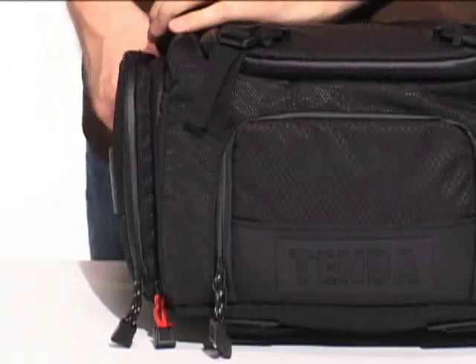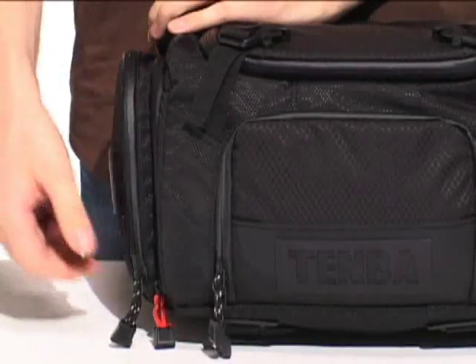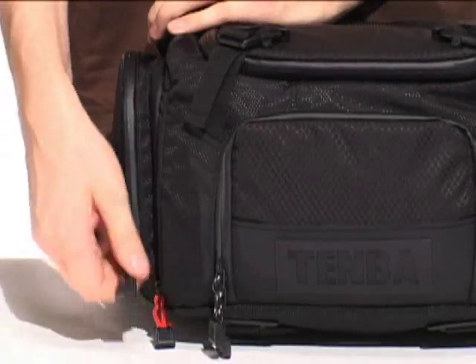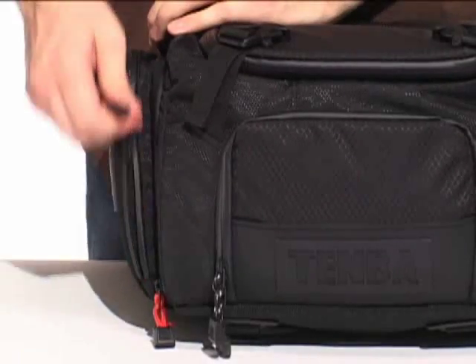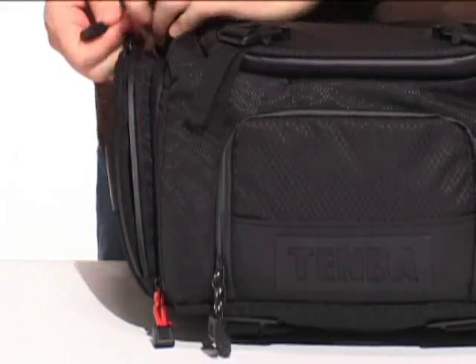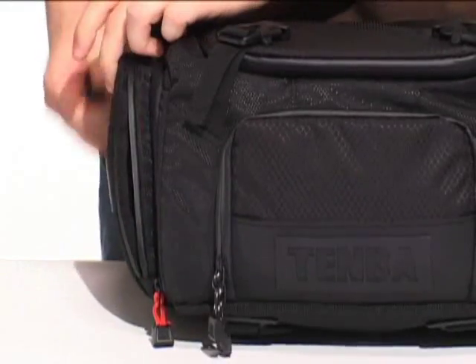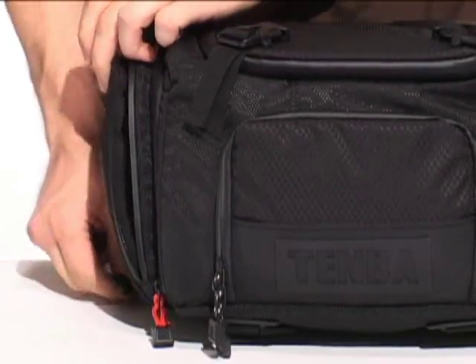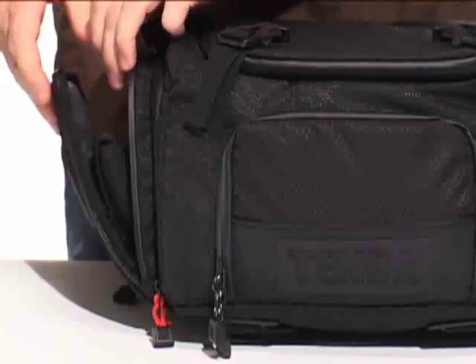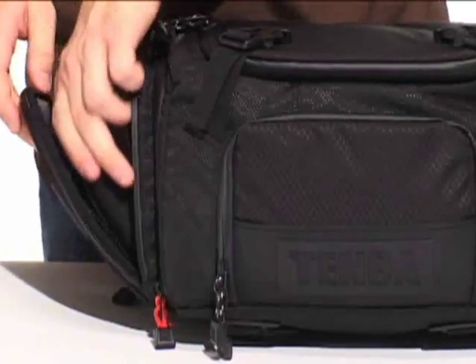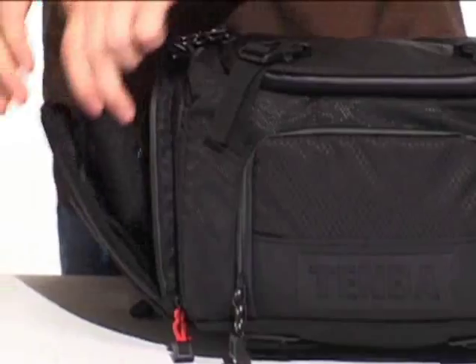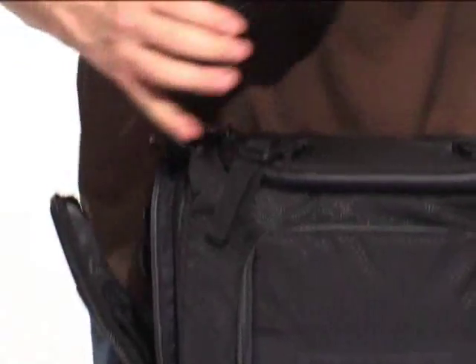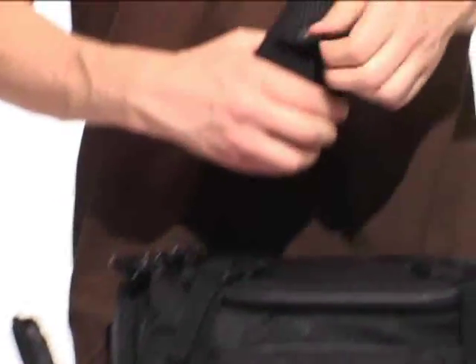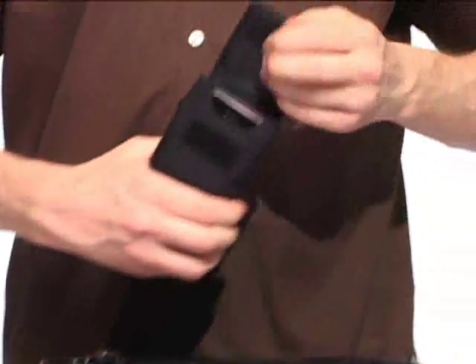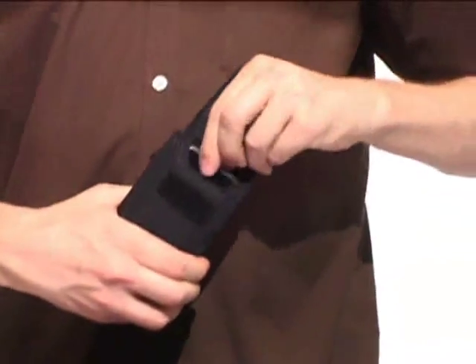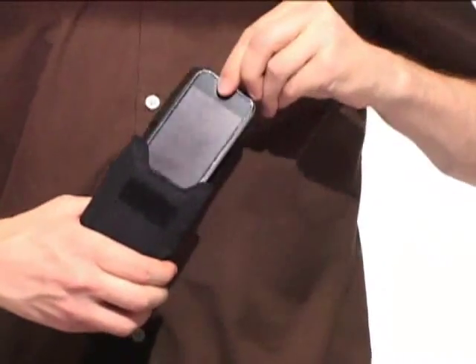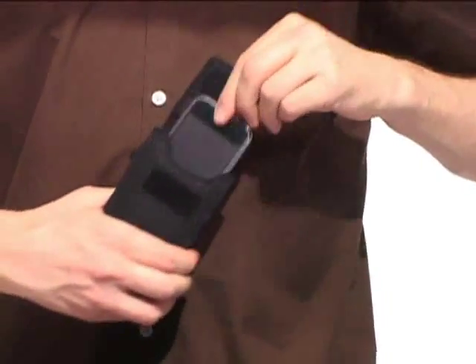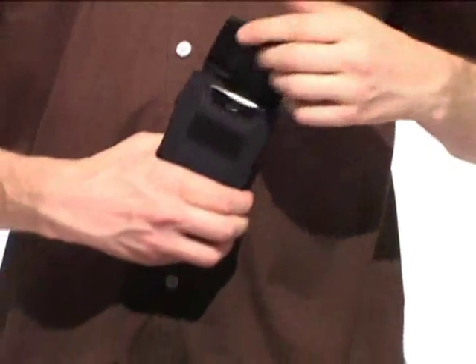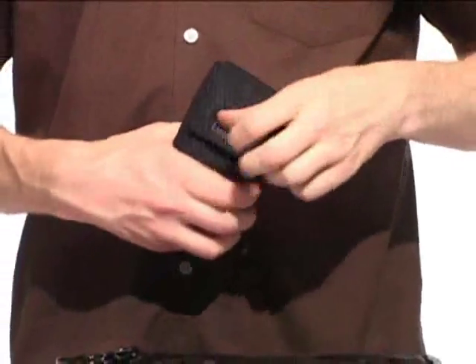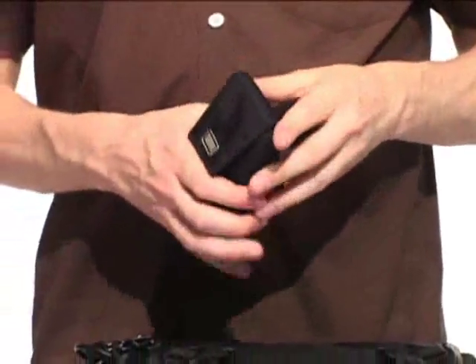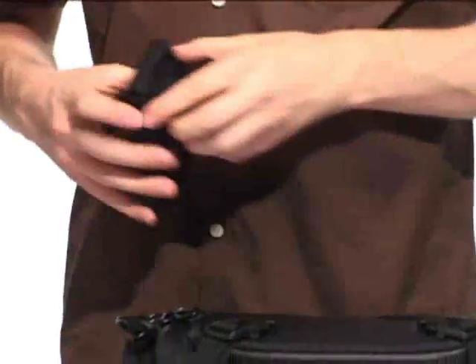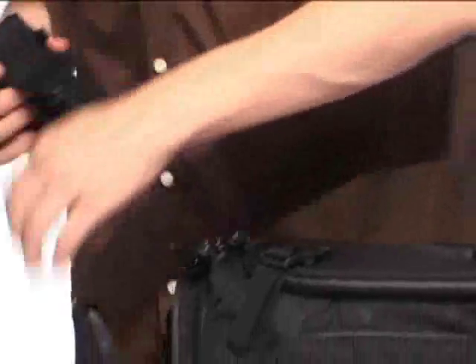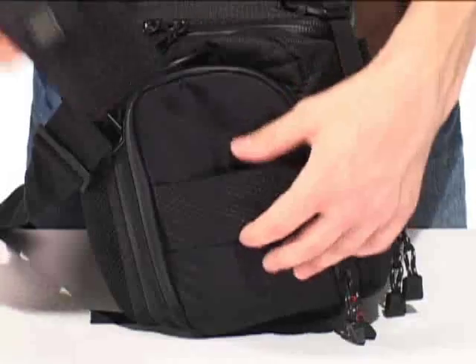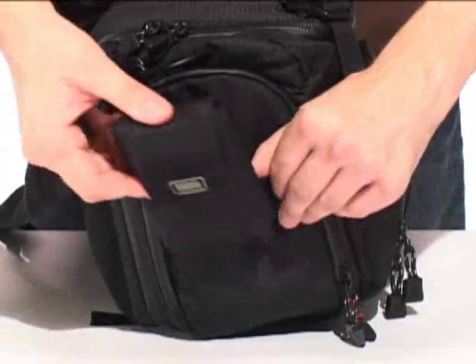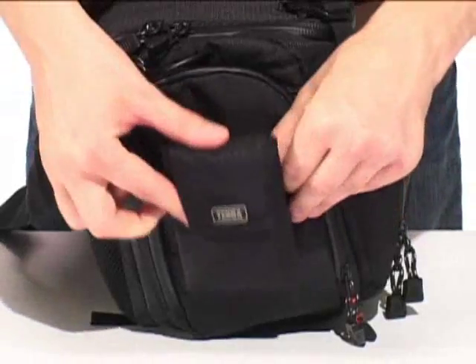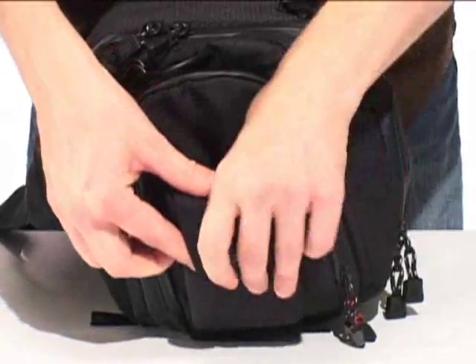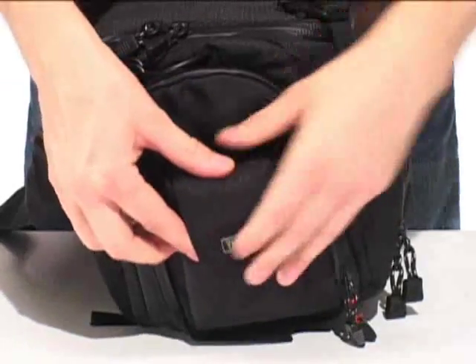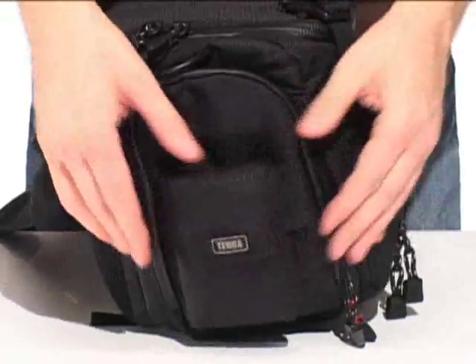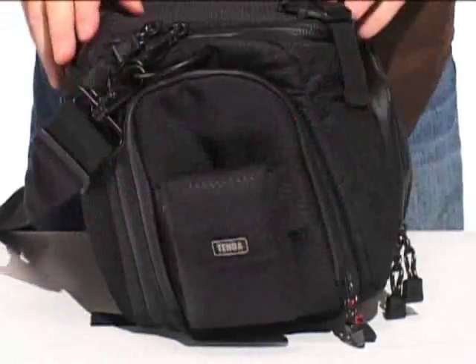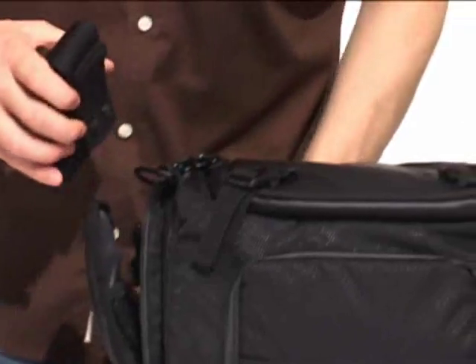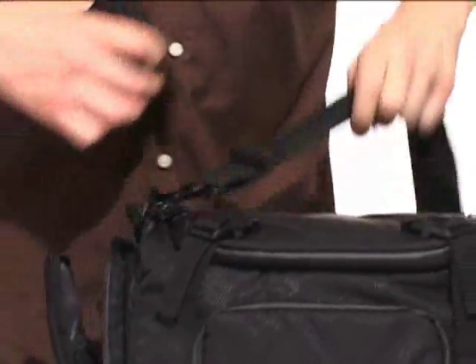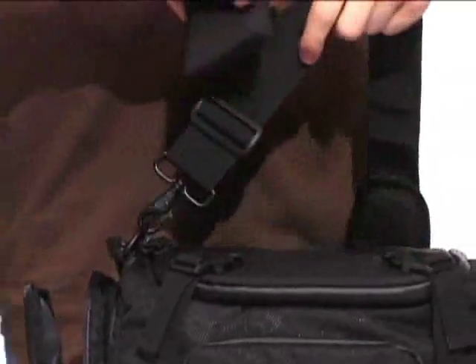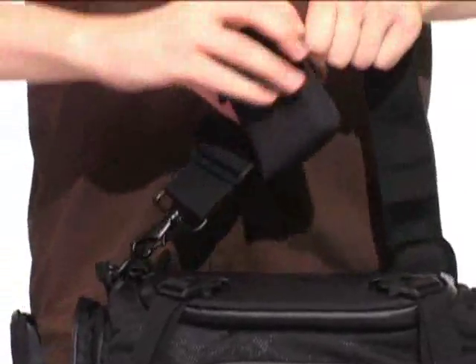Inside the right and left pockets, there is a media wallet on one side and a cell phone iPod pouch on the other. For faster access to your phone and memory cards, the pouches can be removed from the side pockets and snapped onto either the handles of the bag or onto the shoulder strap.